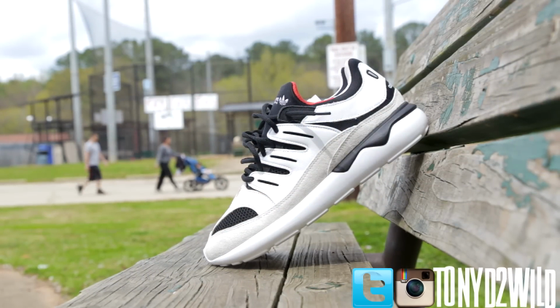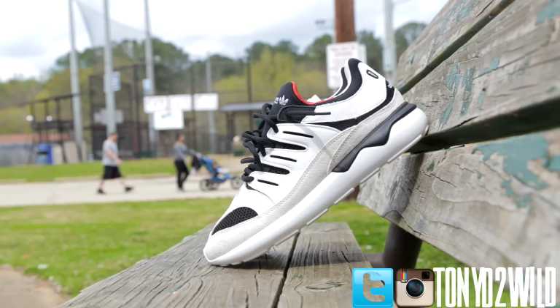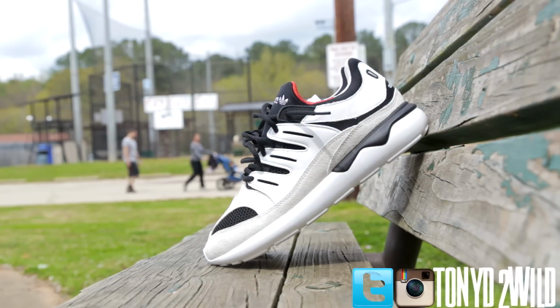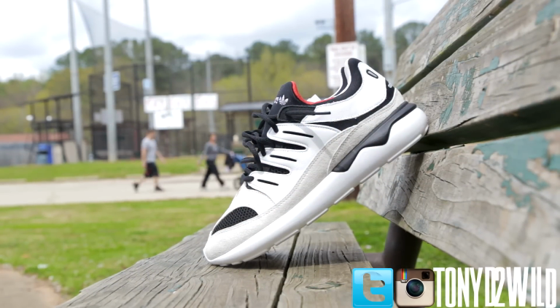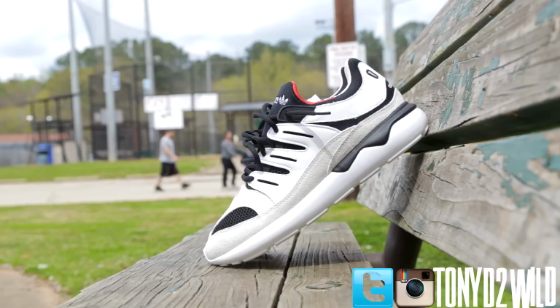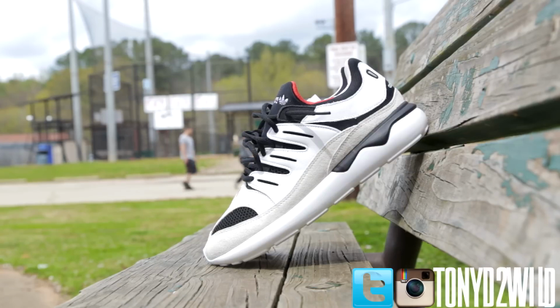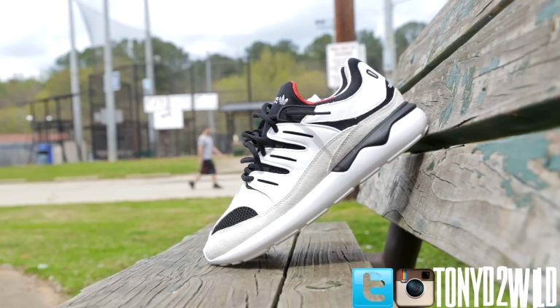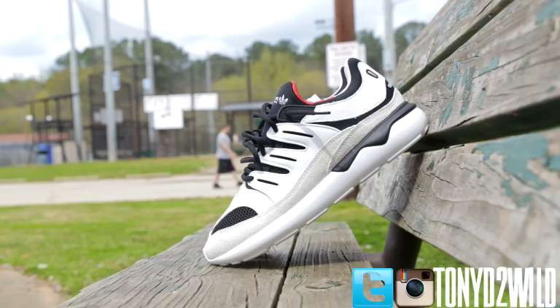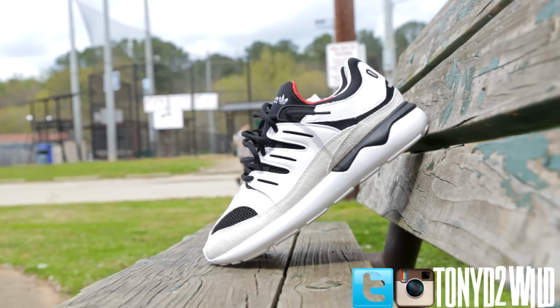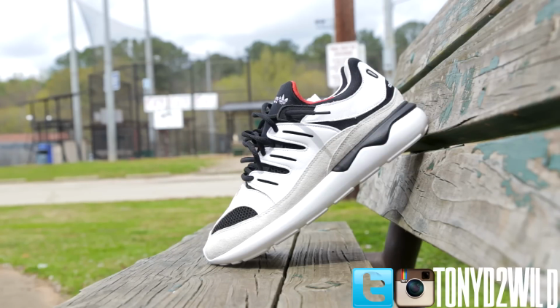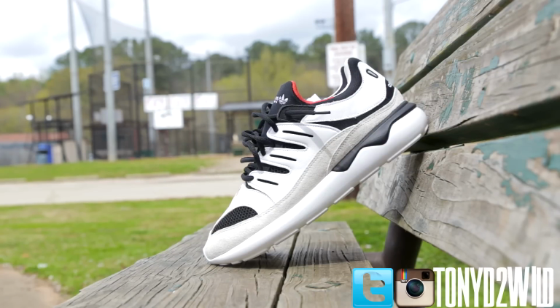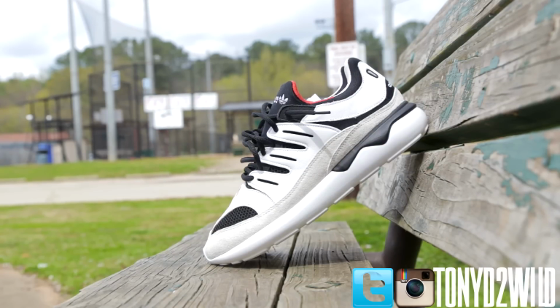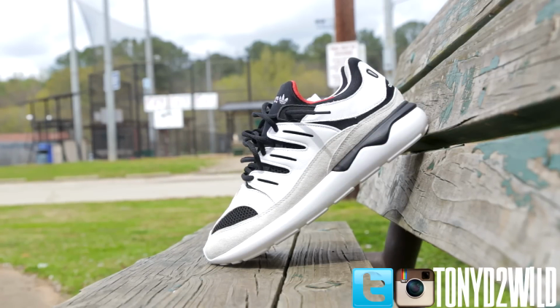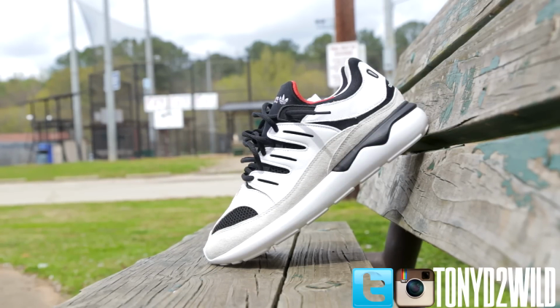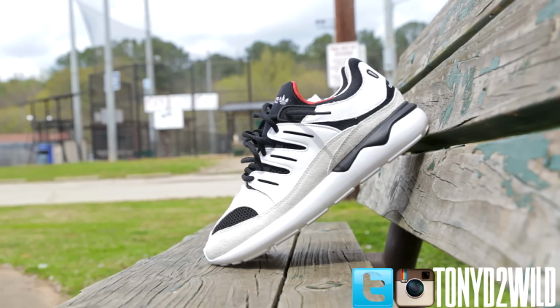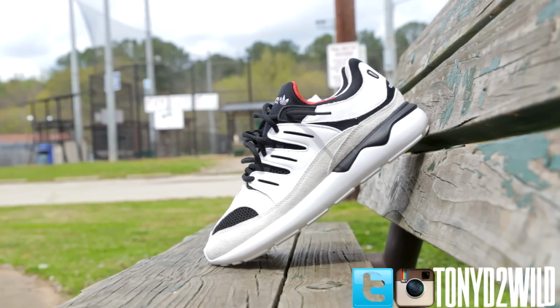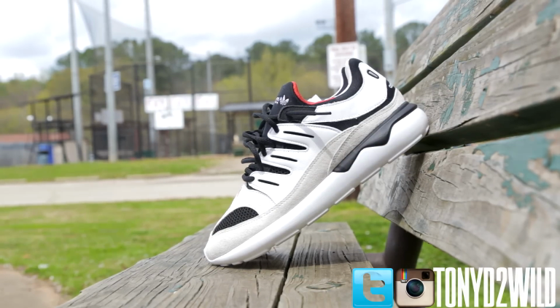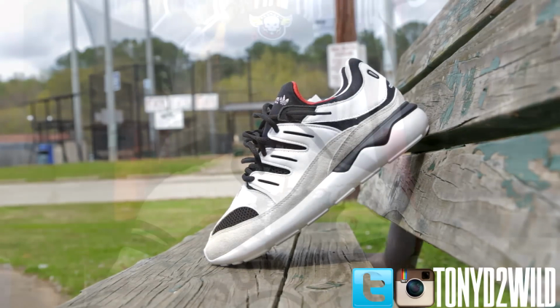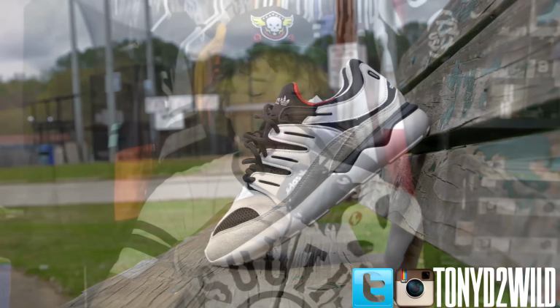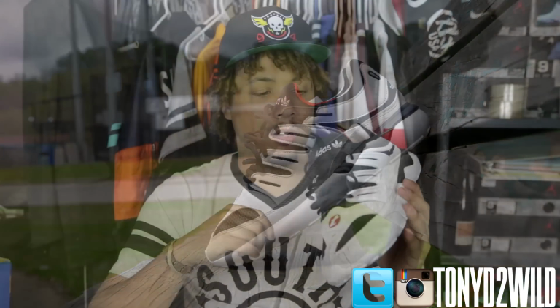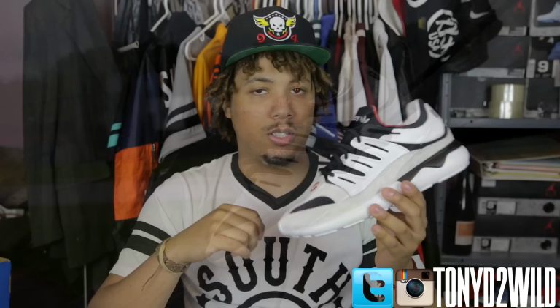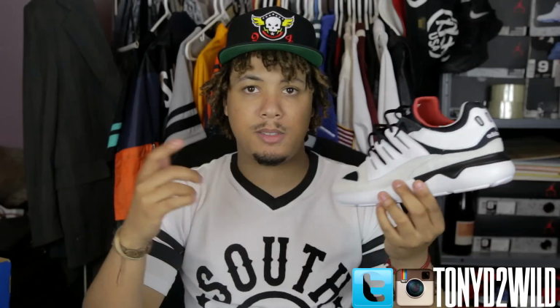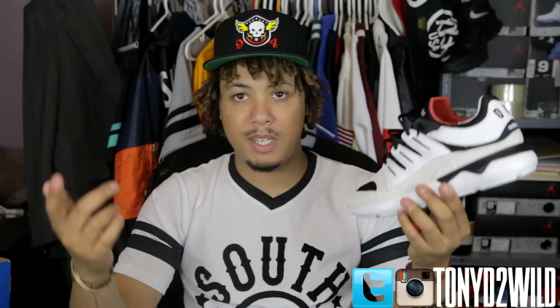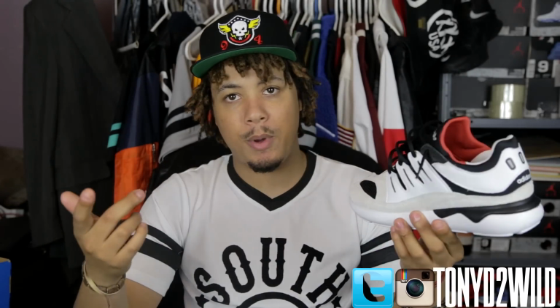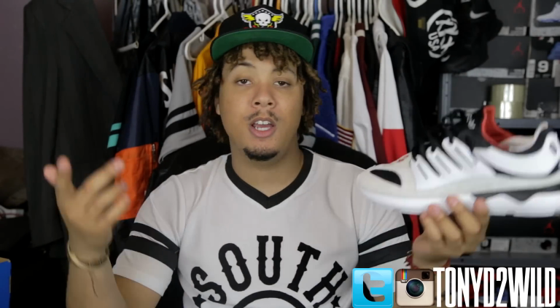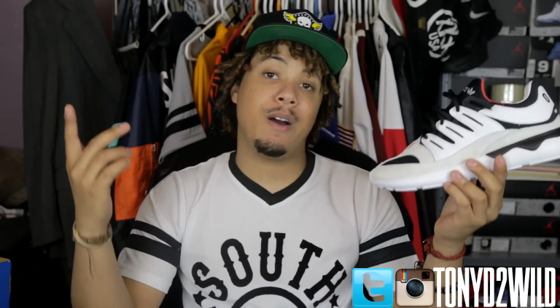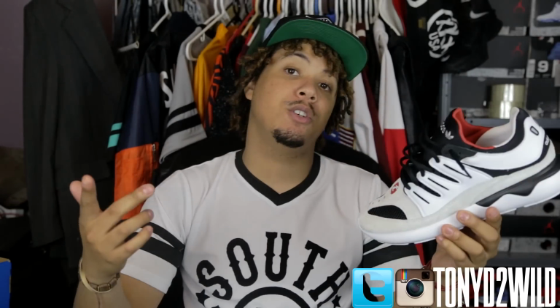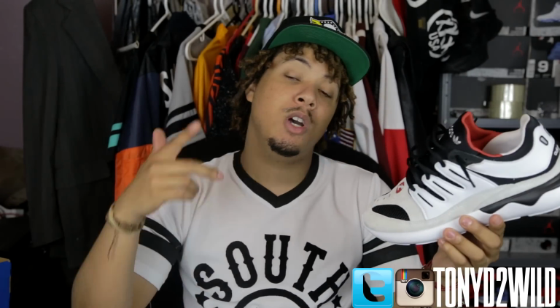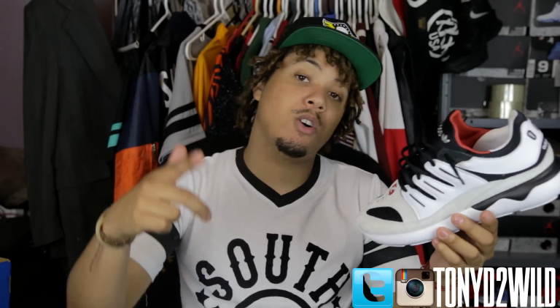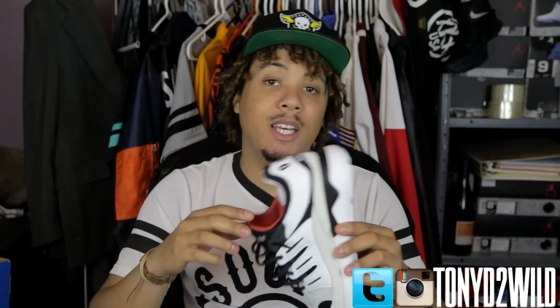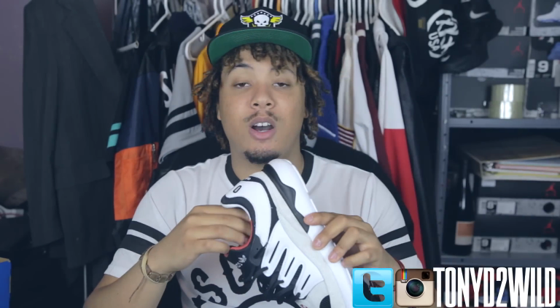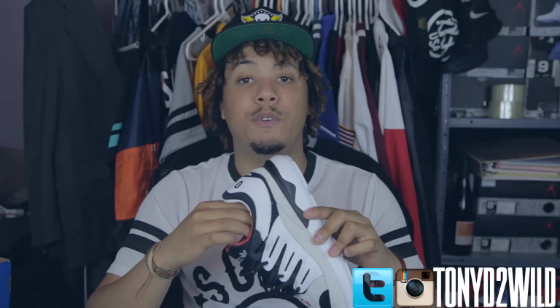Leave your comments below, let me know what you guys think about these. I'll put the link in the description if you want to cop a pair. Without further ado, let's go ahead and get into the on-foot.